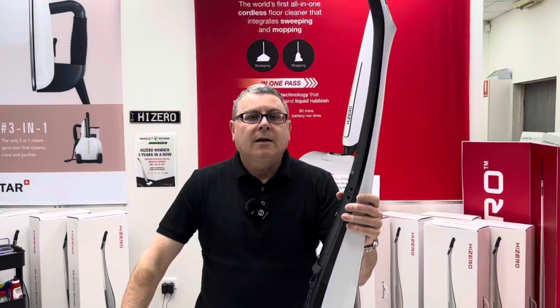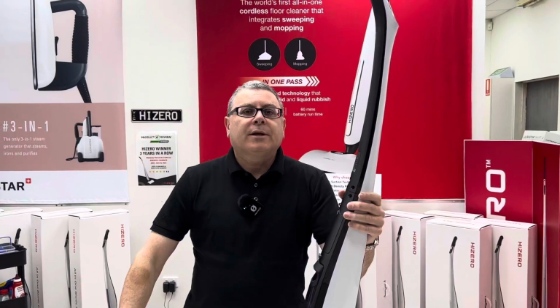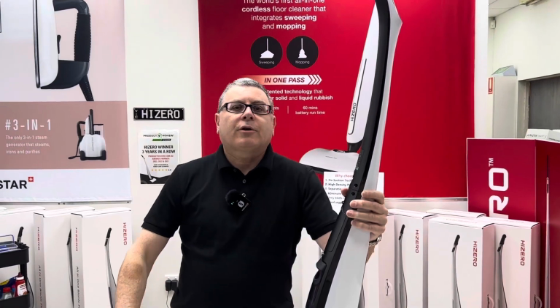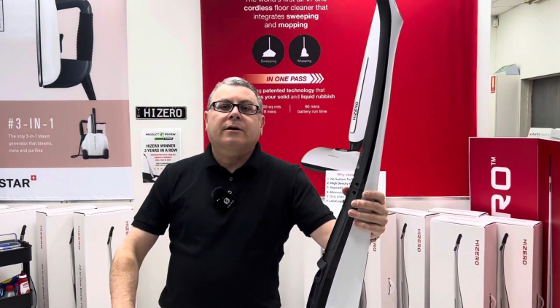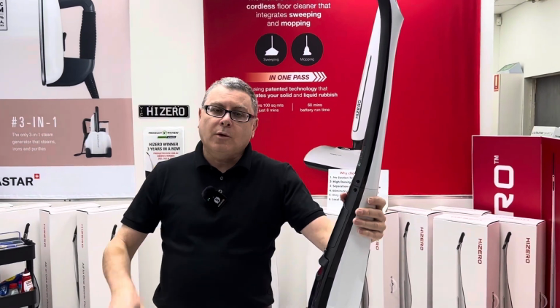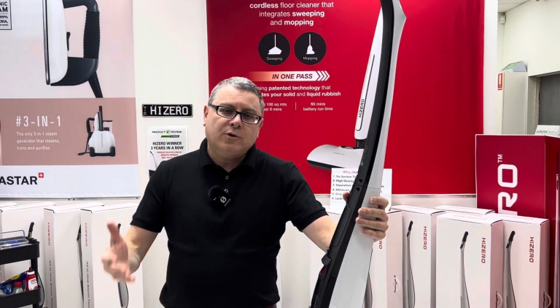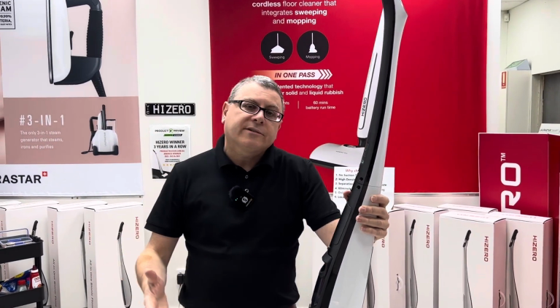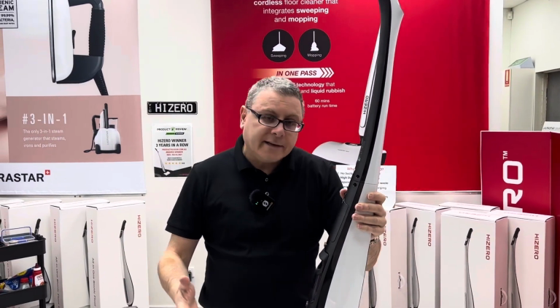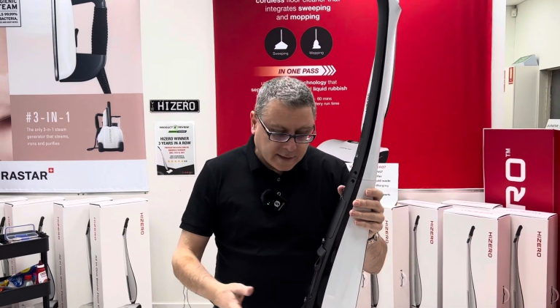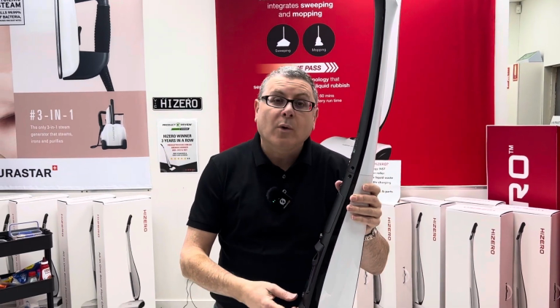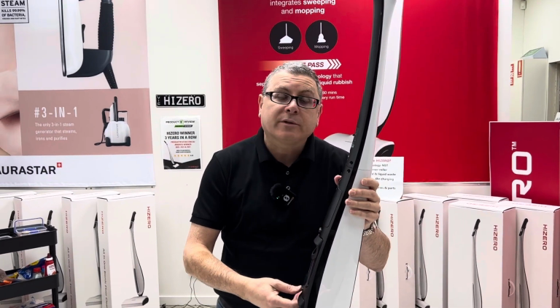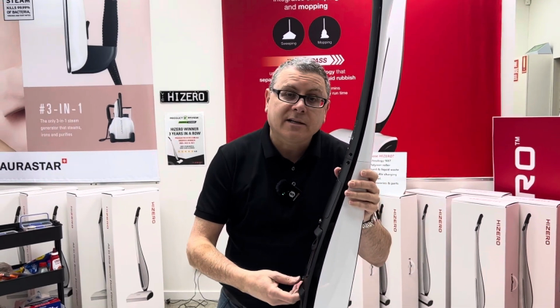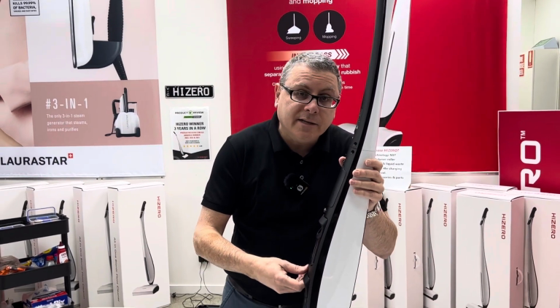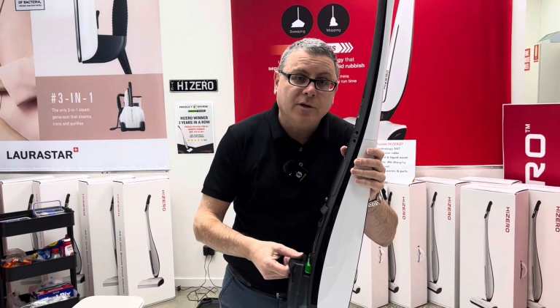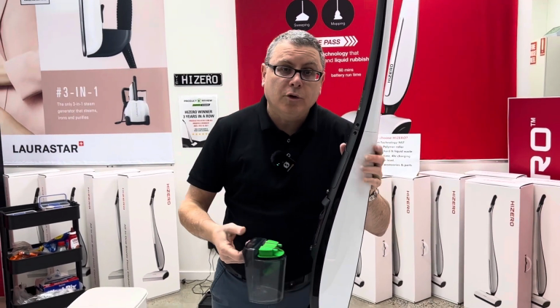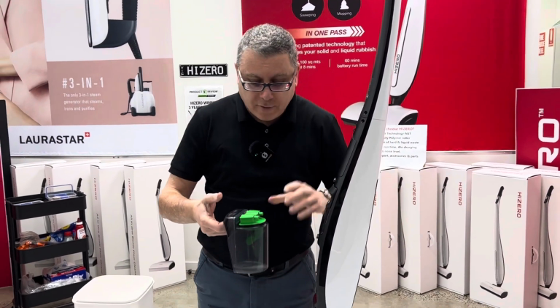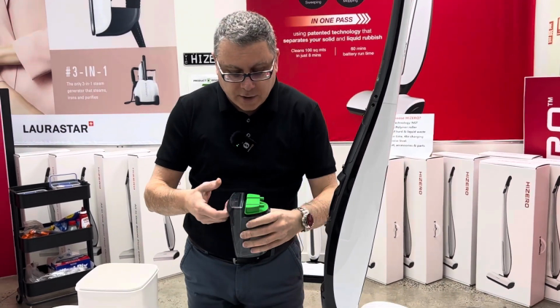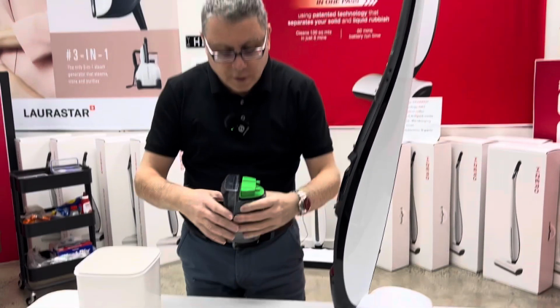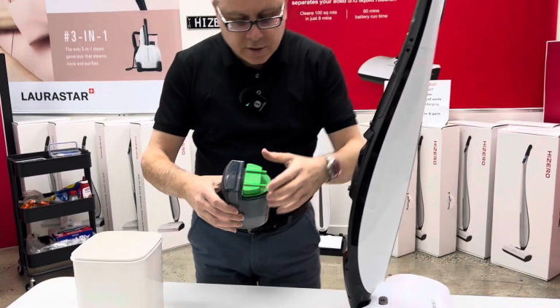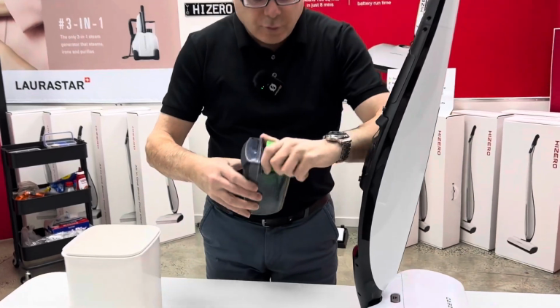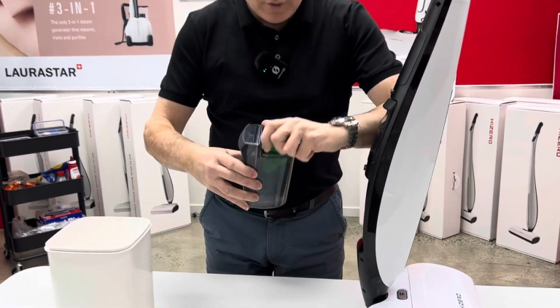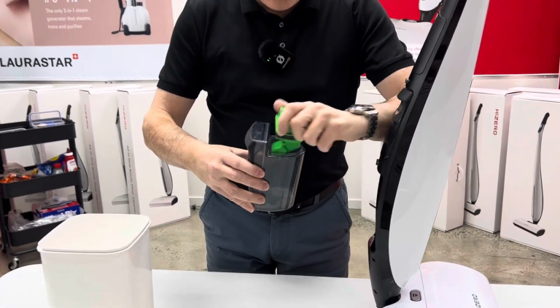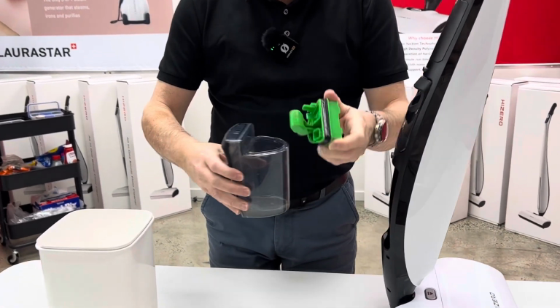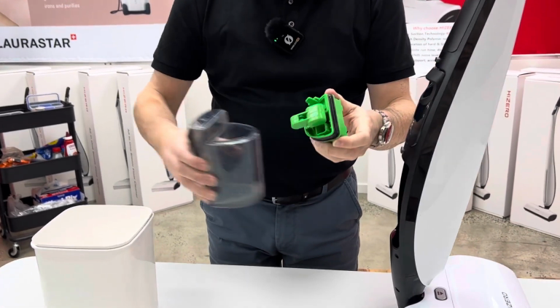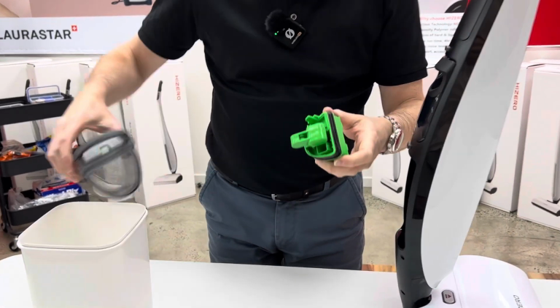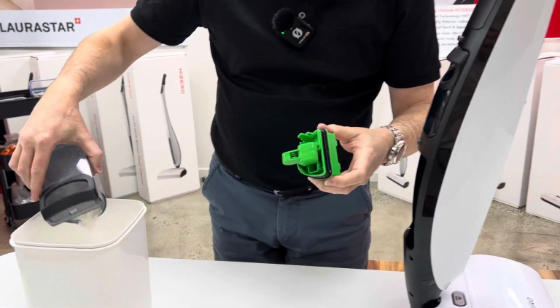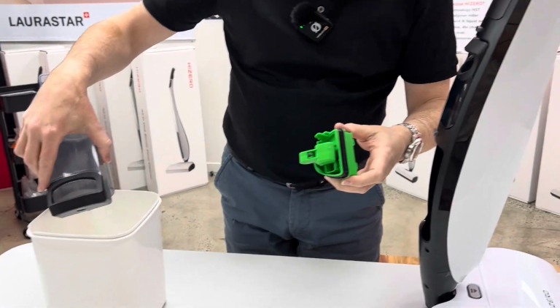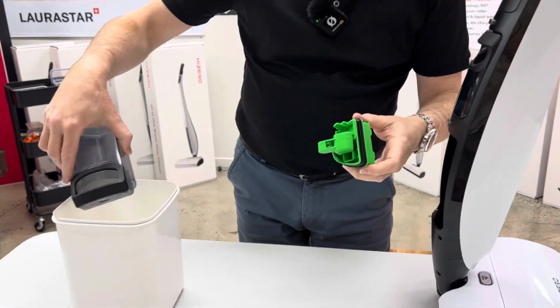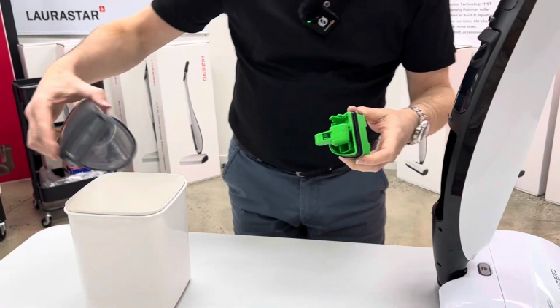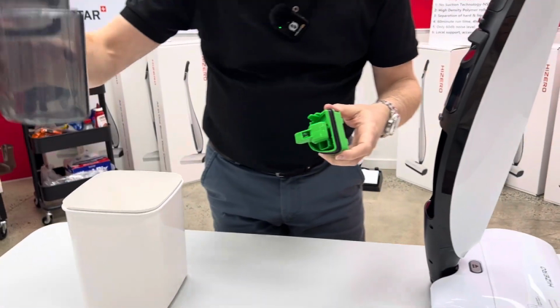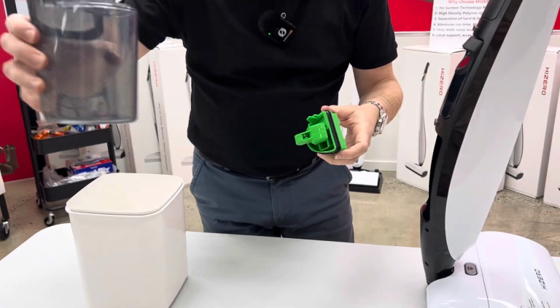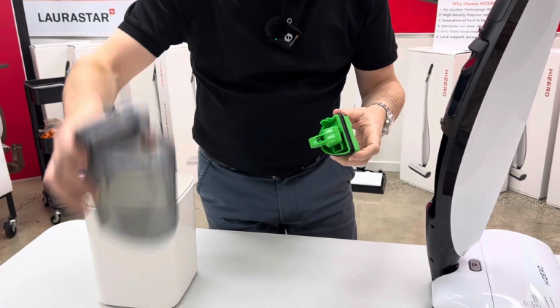Now we're going to show you how to clean the wastewater tank and the wastewater tank lid in your new F500. Remove the water, pop open the lid, tip that out and give that a rinse.